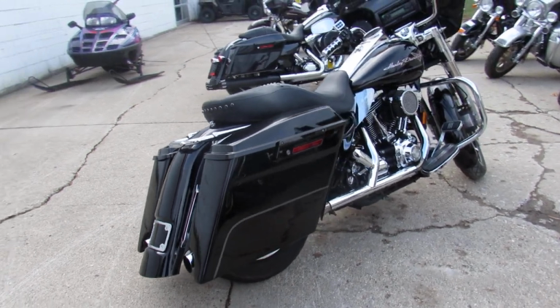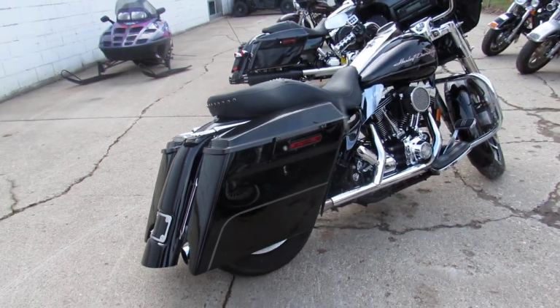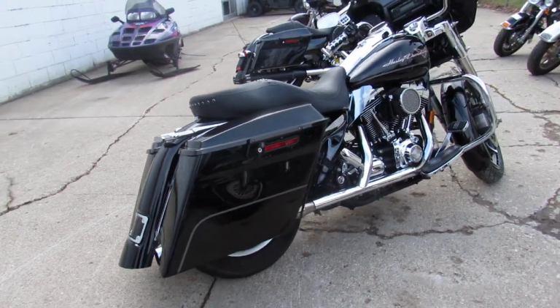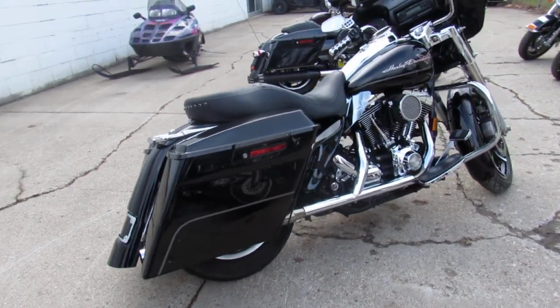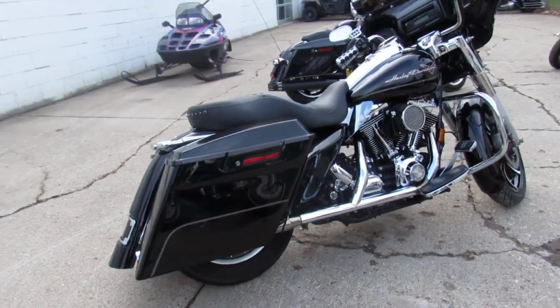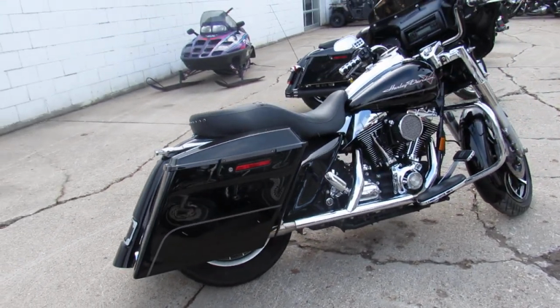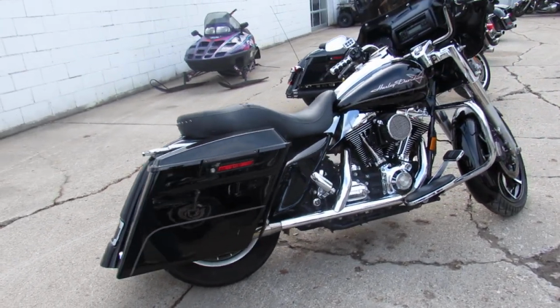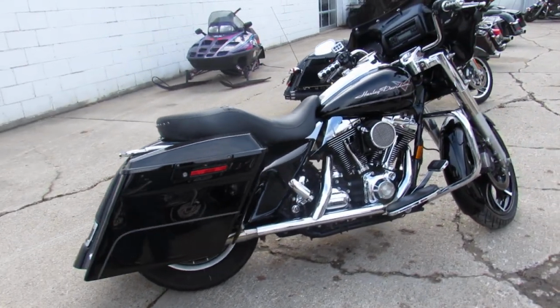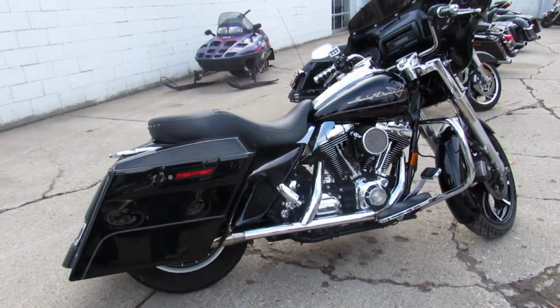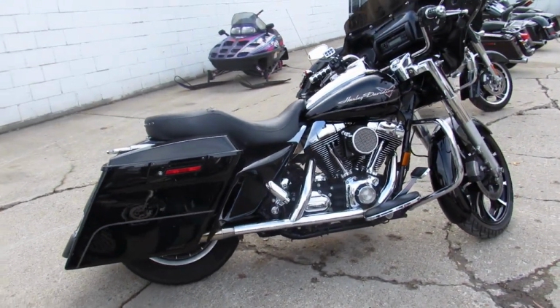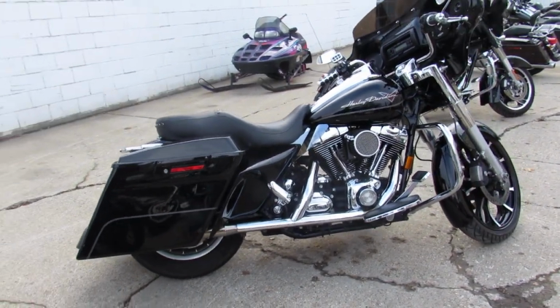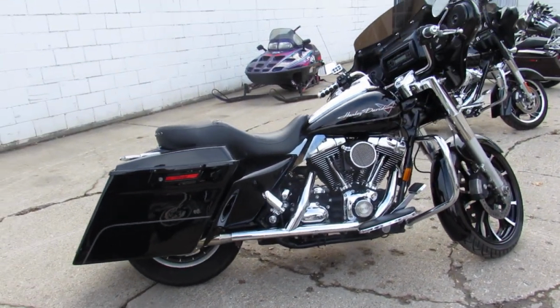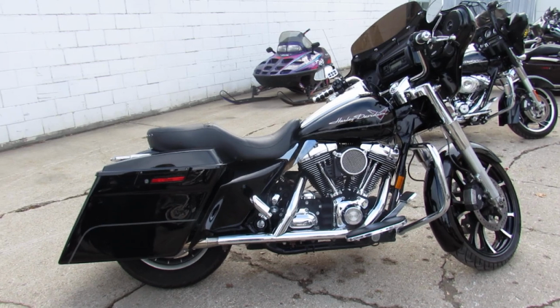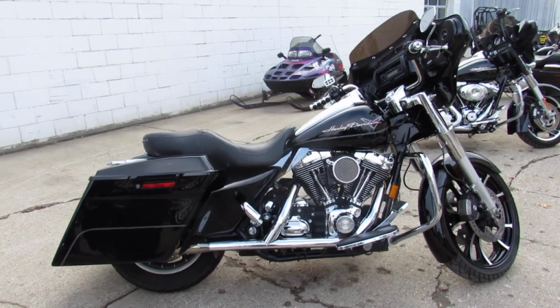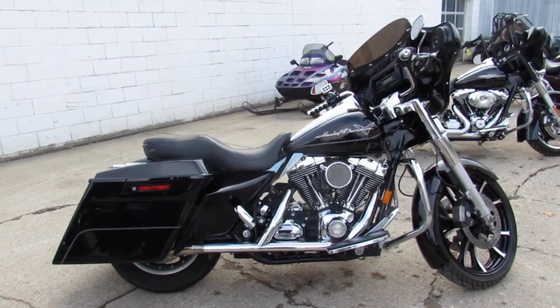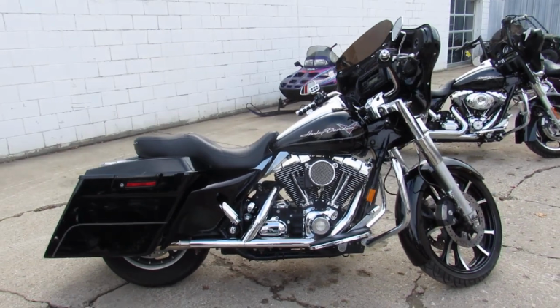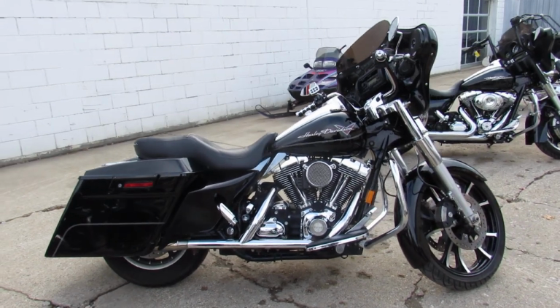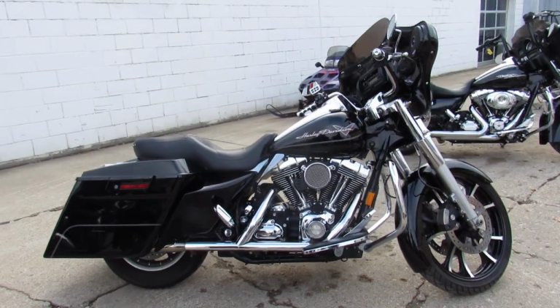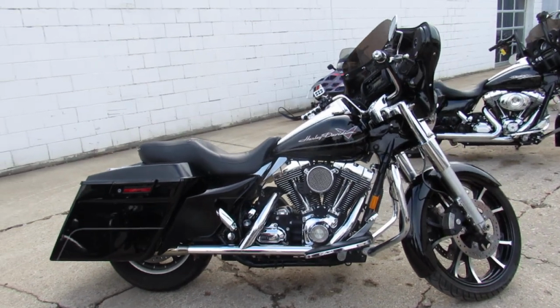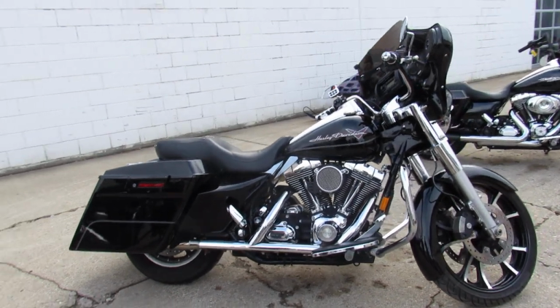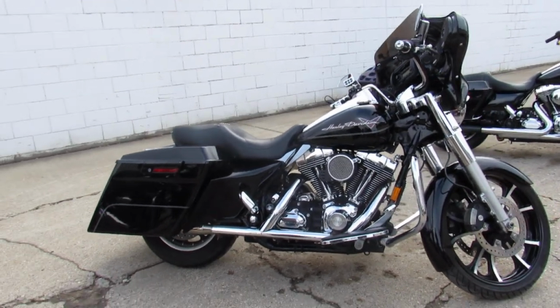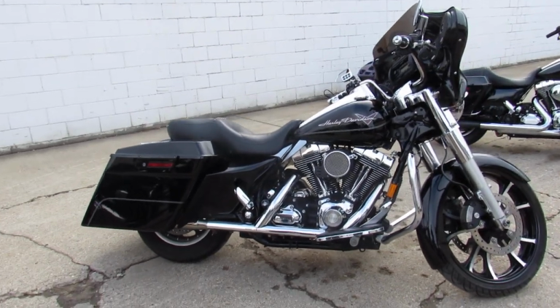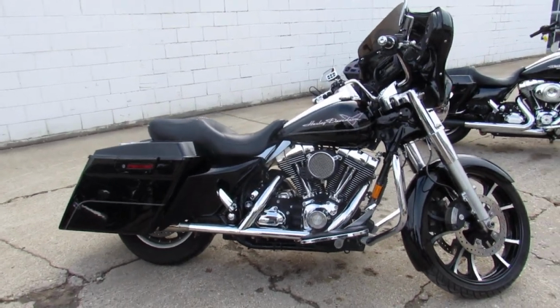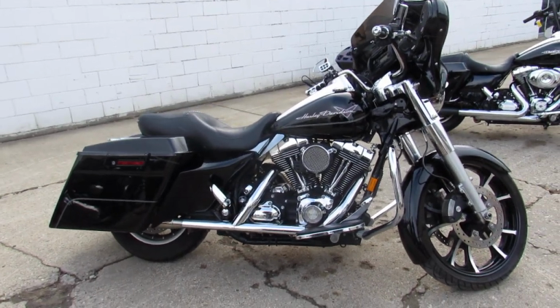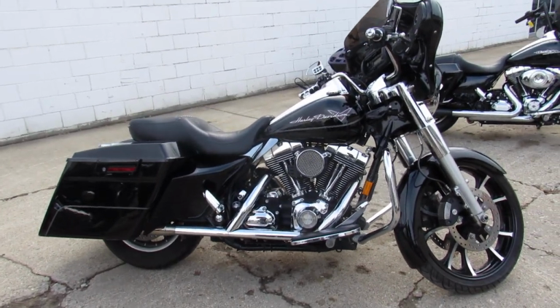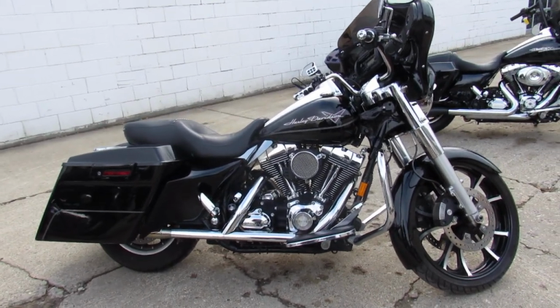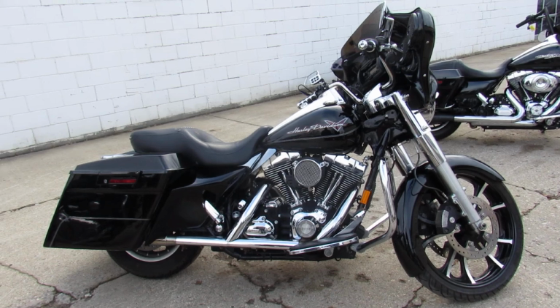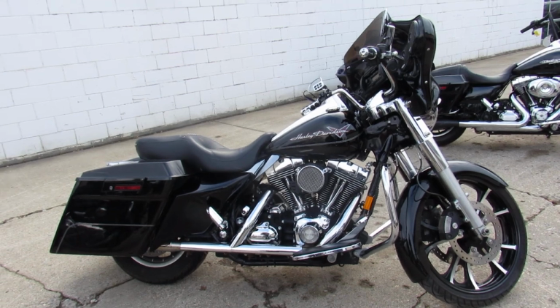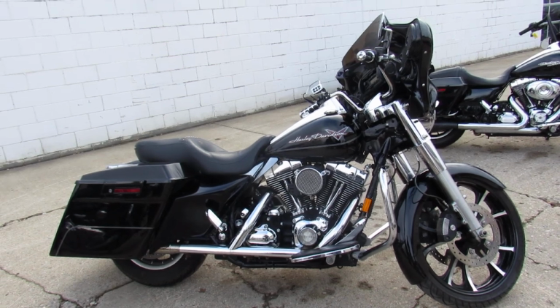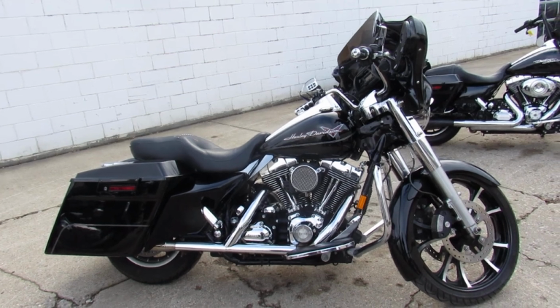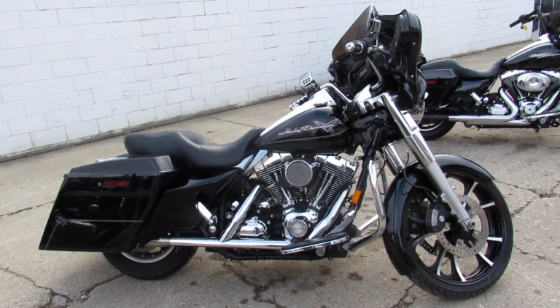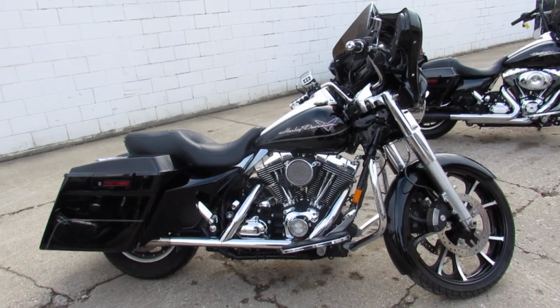Four speaker stereo system, ready for the road. We've got guaranteed financing, leasing programs, layaway programs. Your trades are always welcome, give us a call — 810-648-9500.